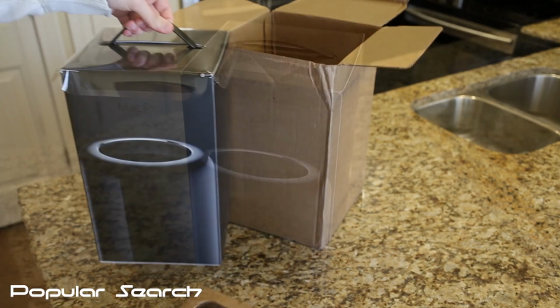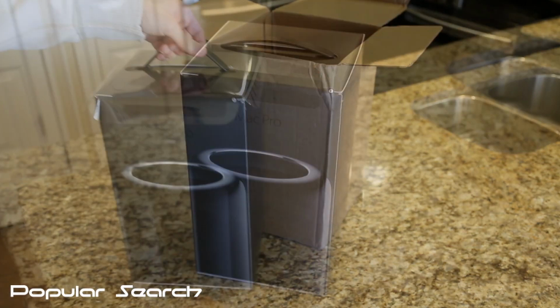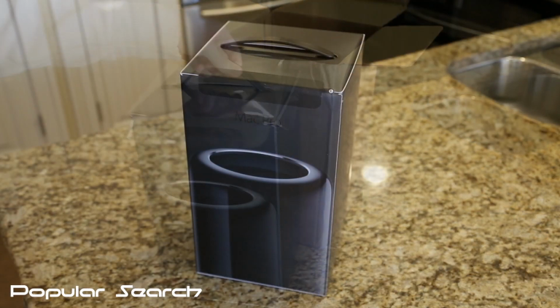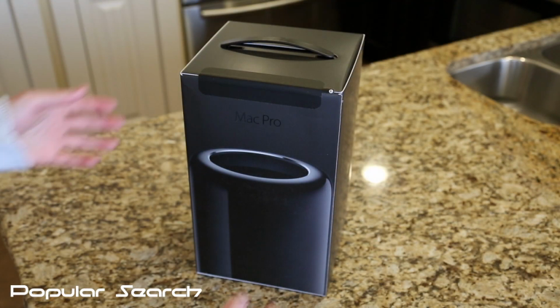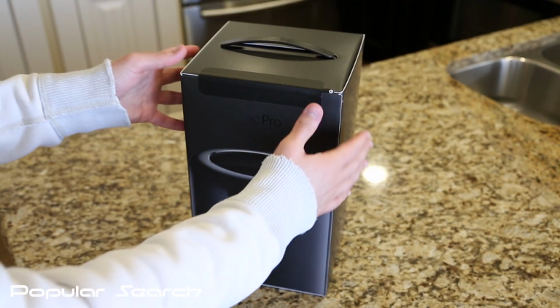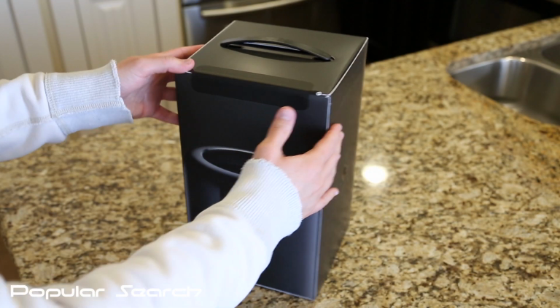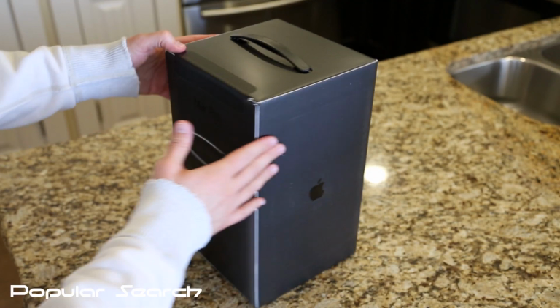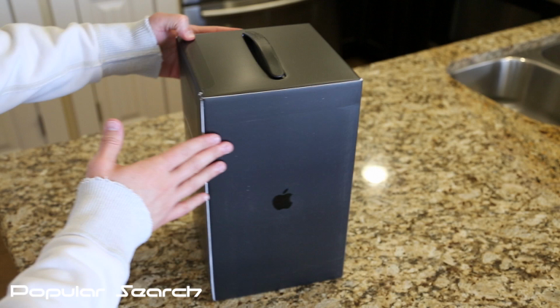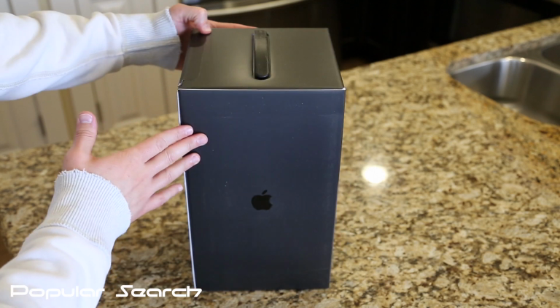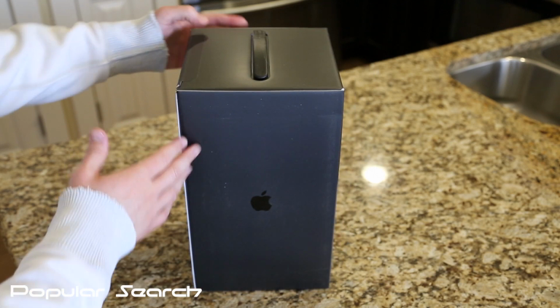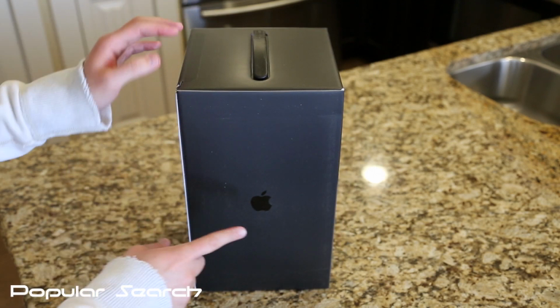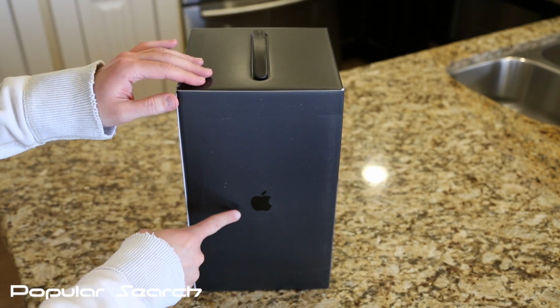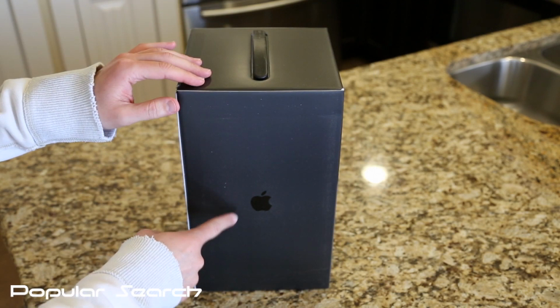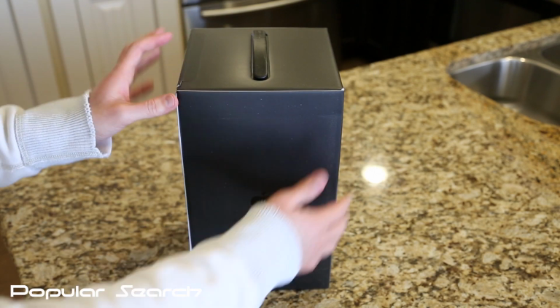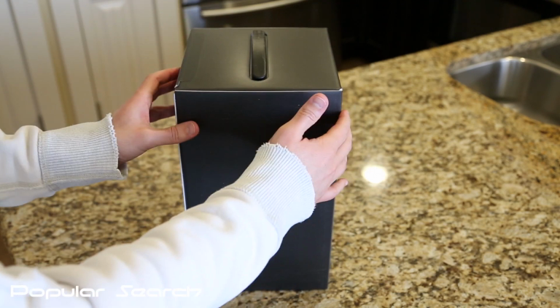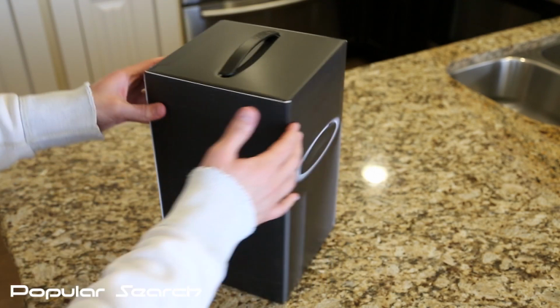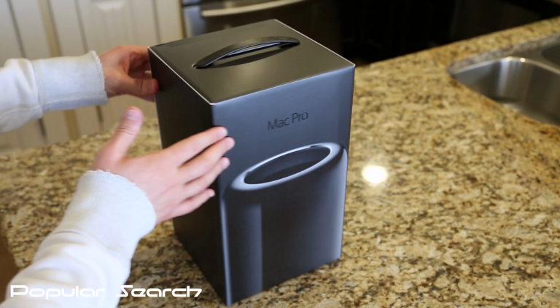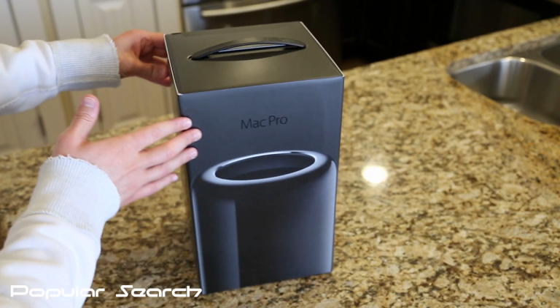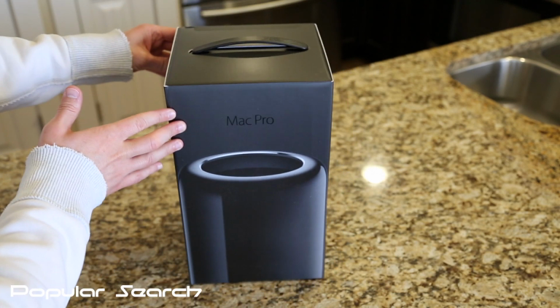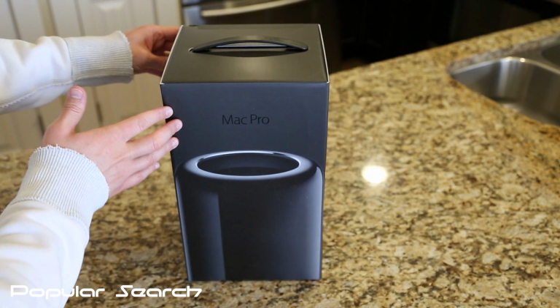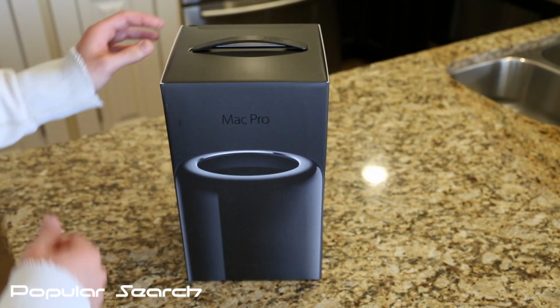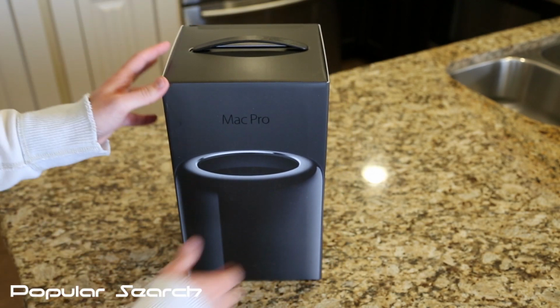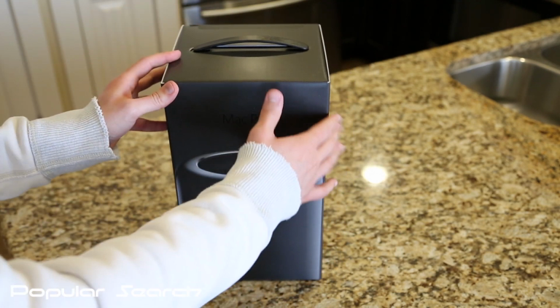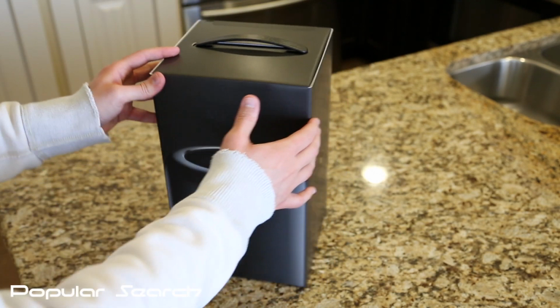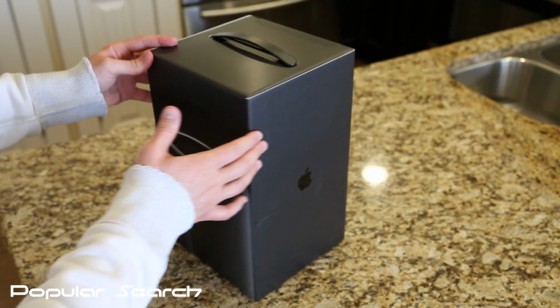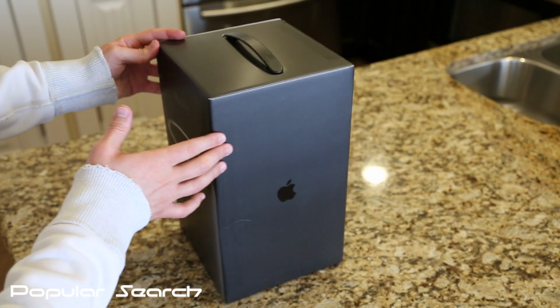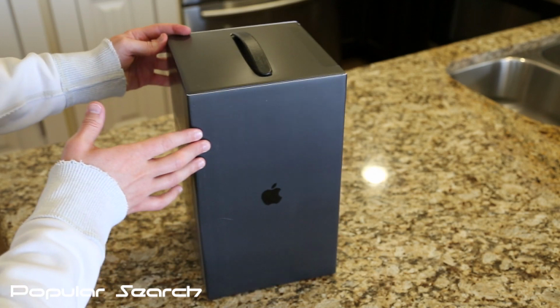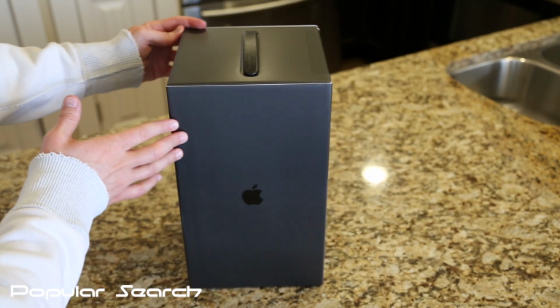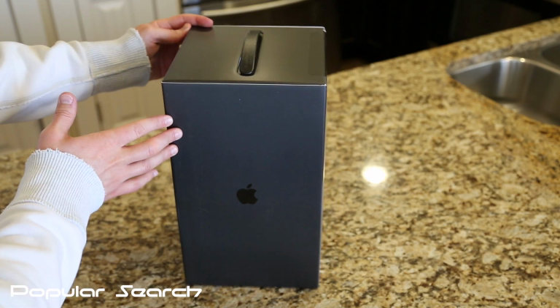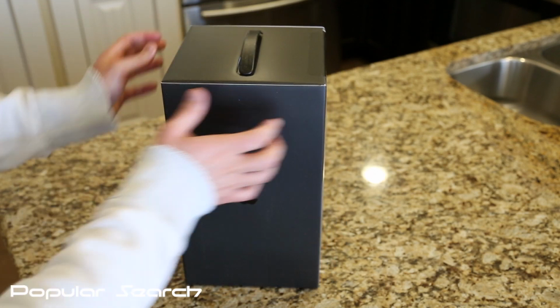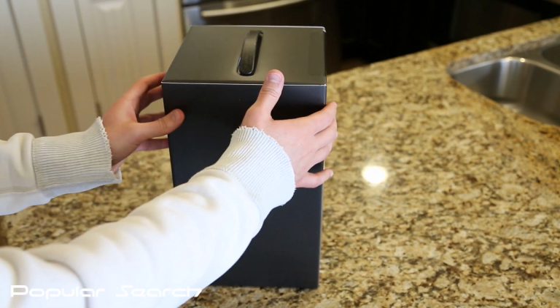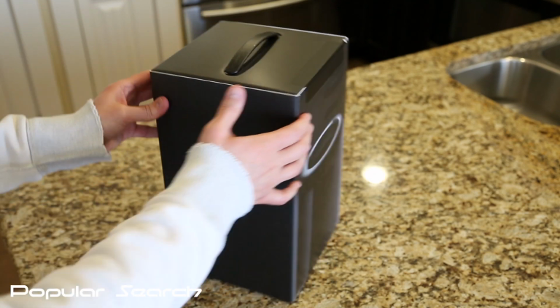Apple has done a nice job with the packaging of the Mac Pro. On the side of the box there's an Apple logo. Just like any other Apple device, Apple kept the packaging on the Mac Pro very simple and clean.